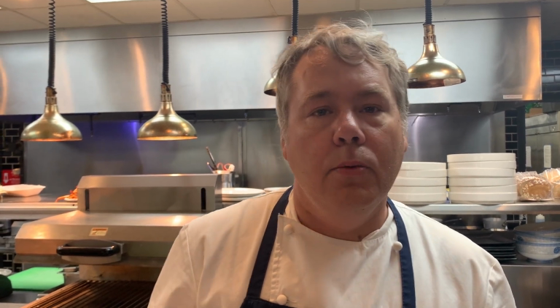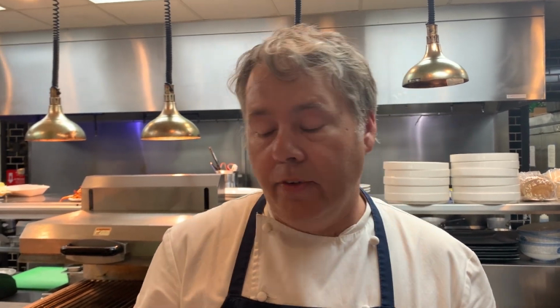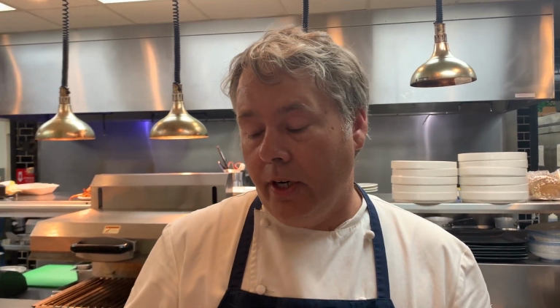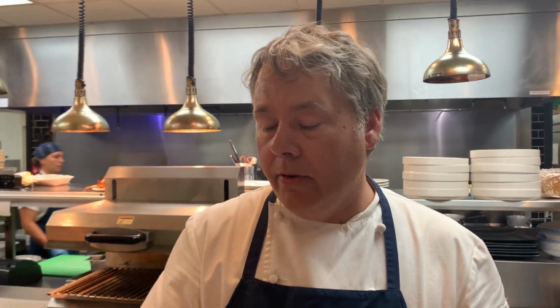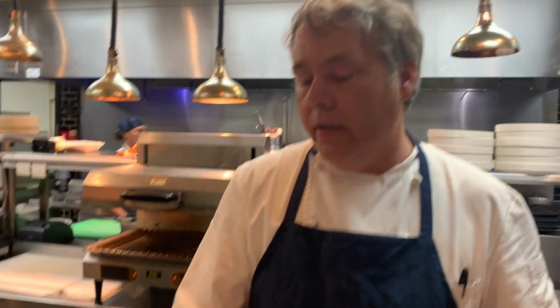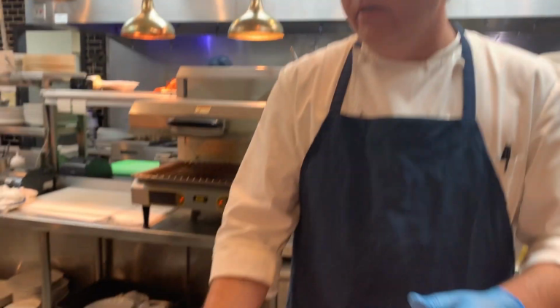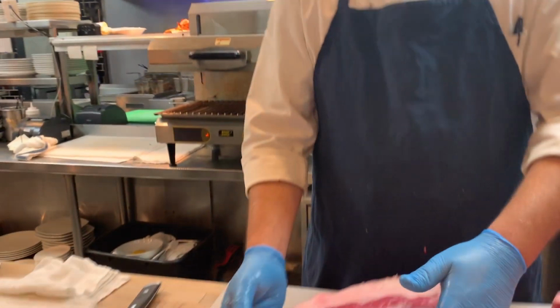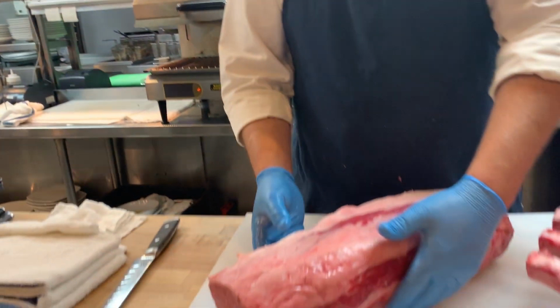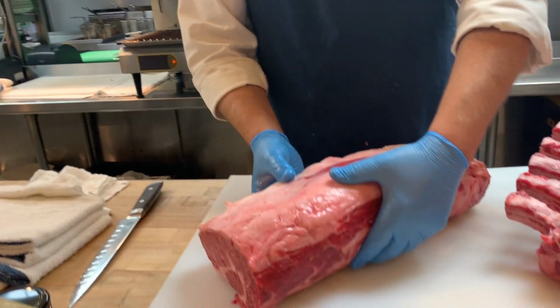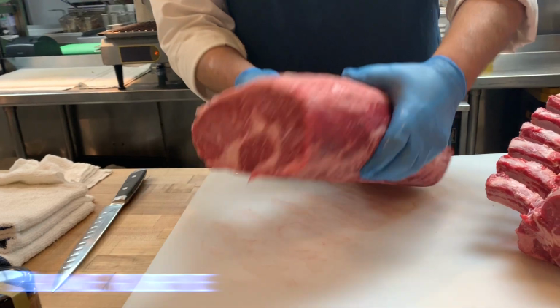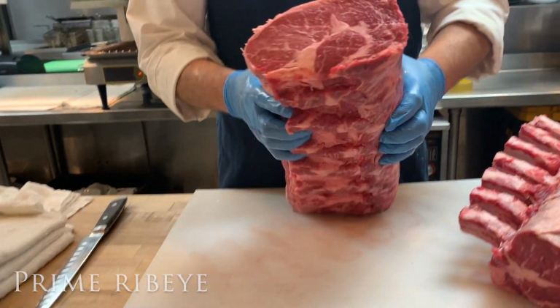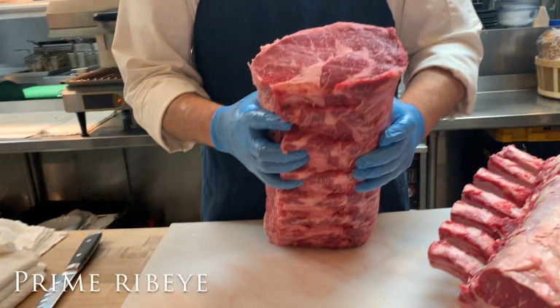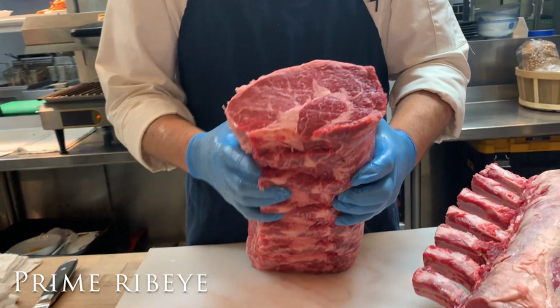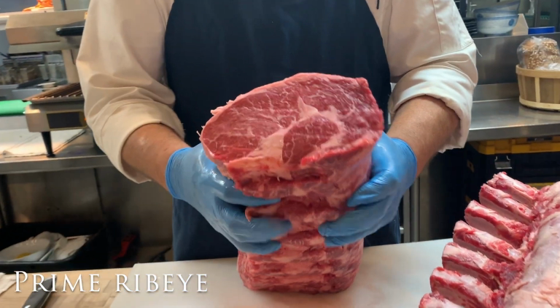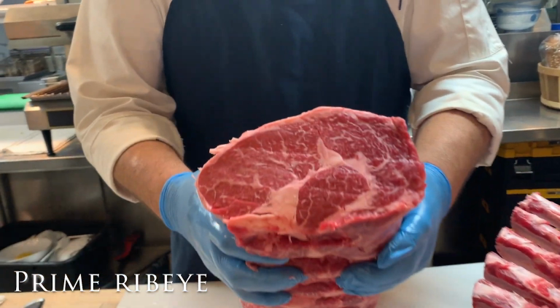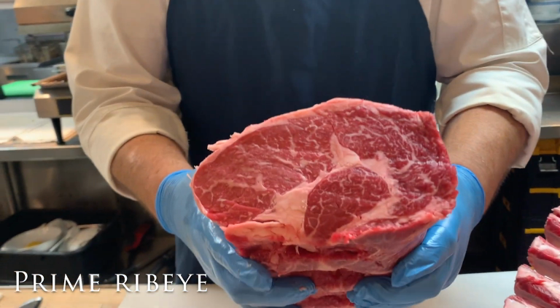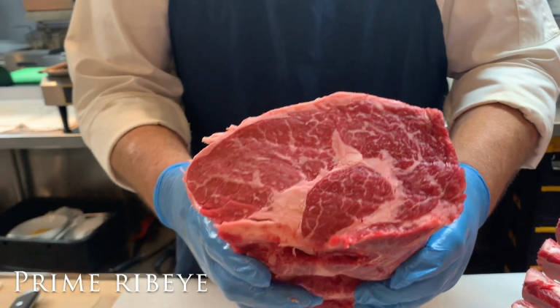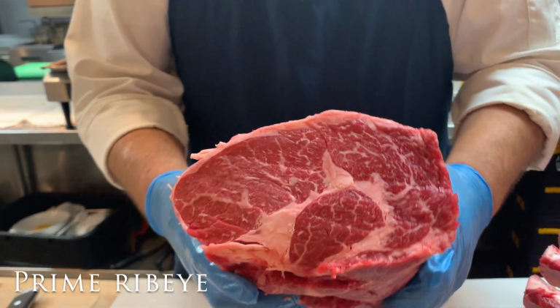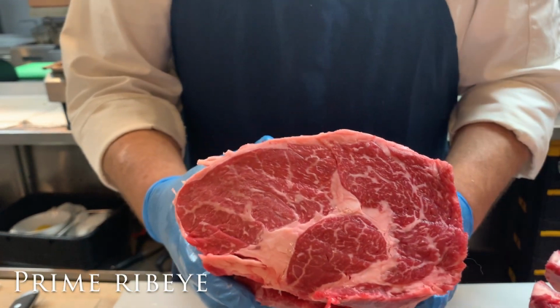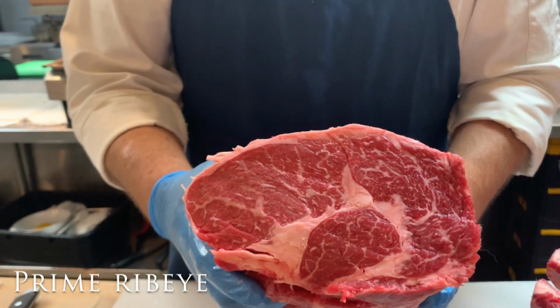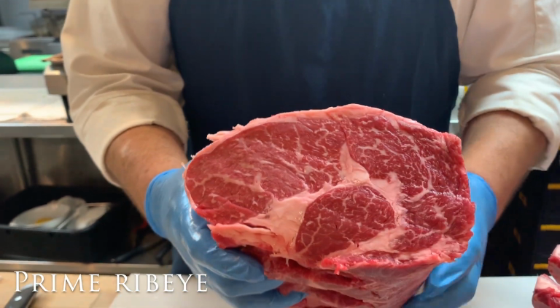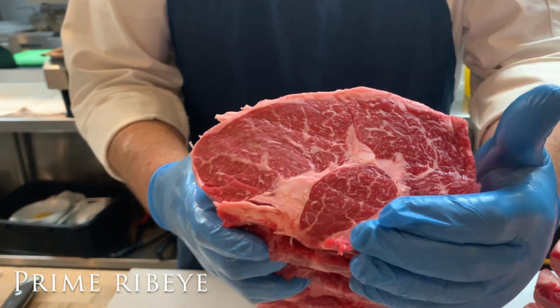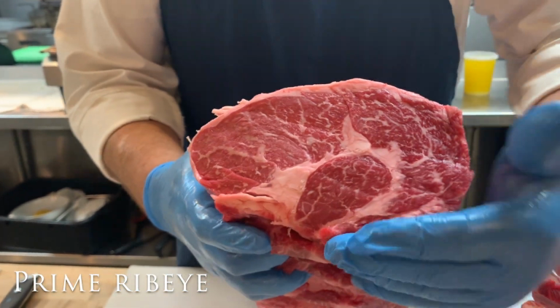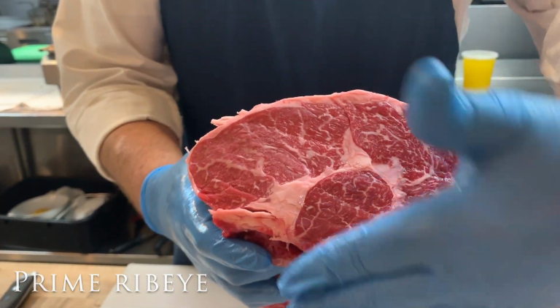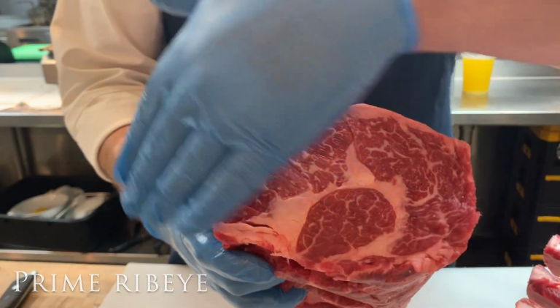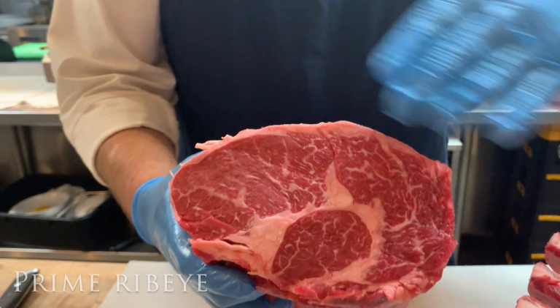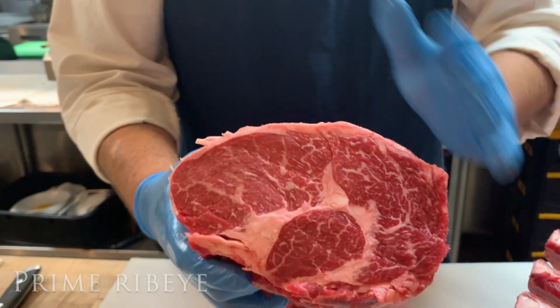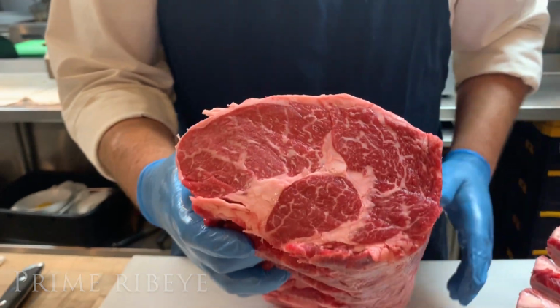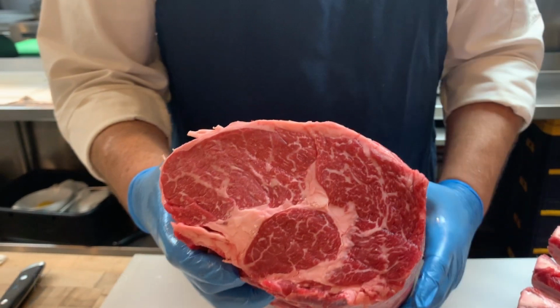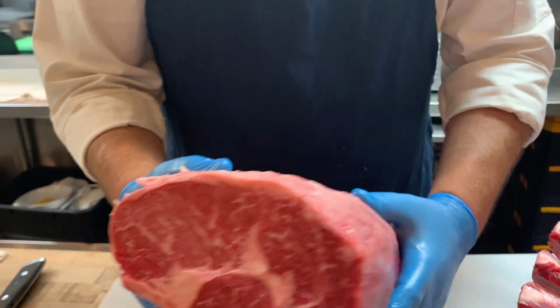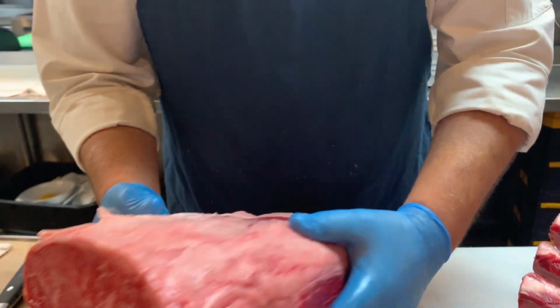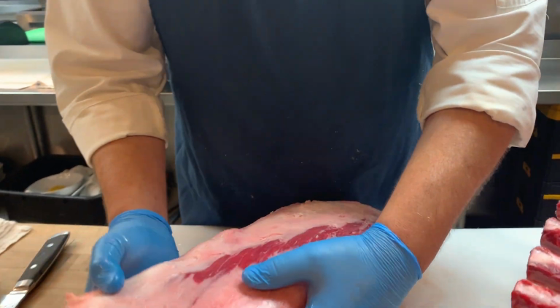We're going to first start down here with a beautiful prime ribeye from a company called Beef By Lins out of Chicago. You can see it's got beautiful marbling that we'll talk about a little bit more in a little while.